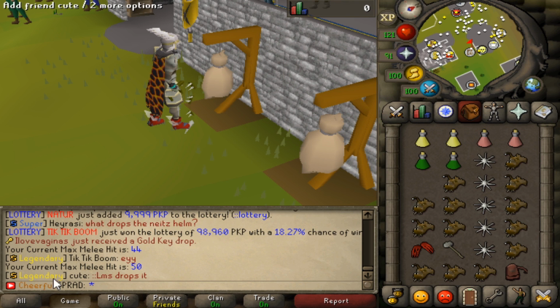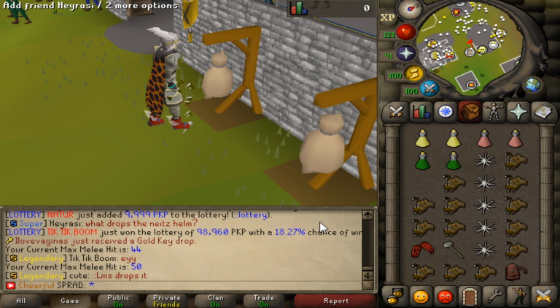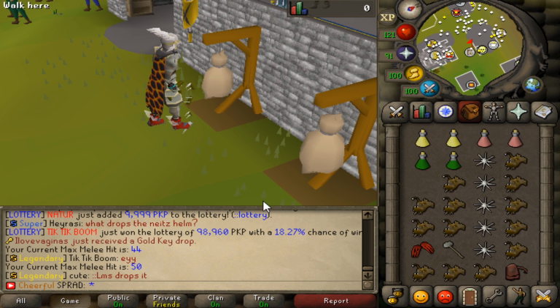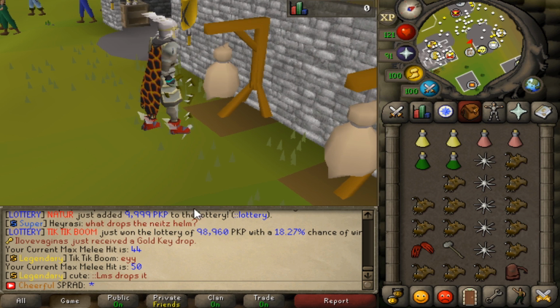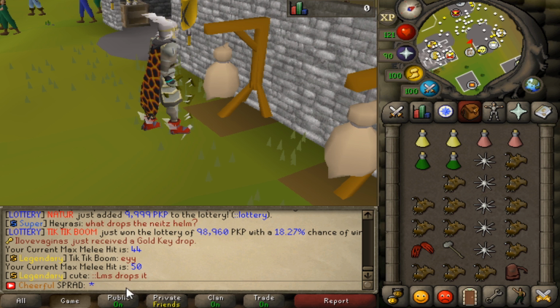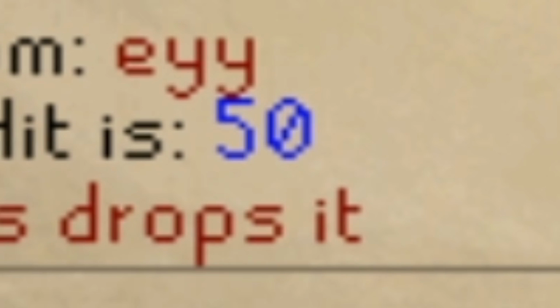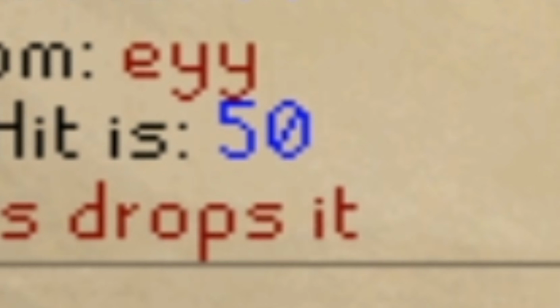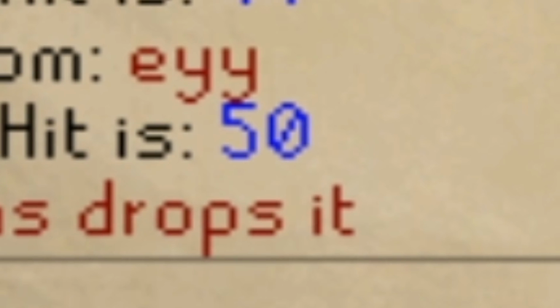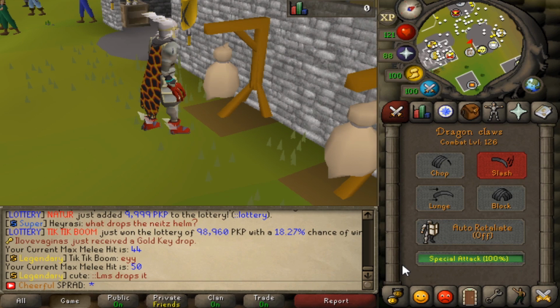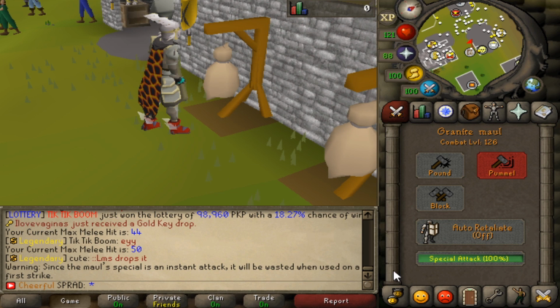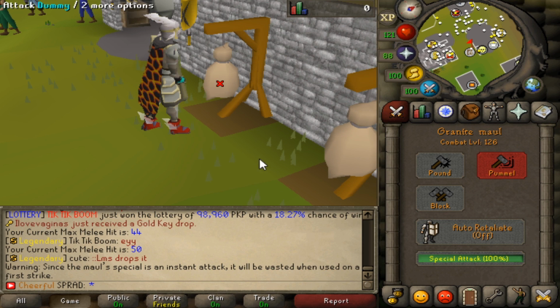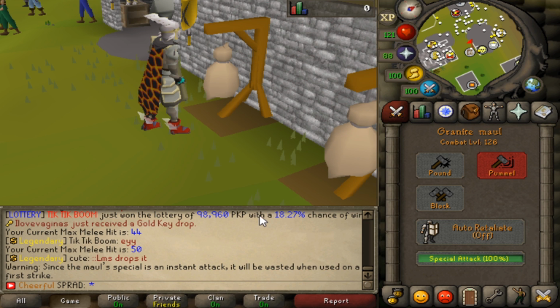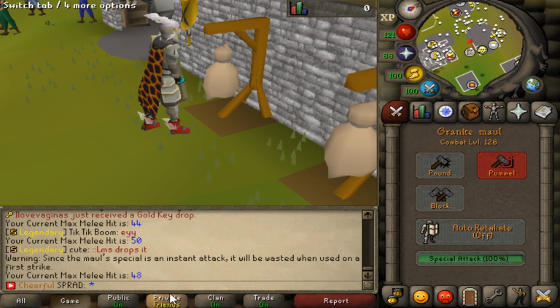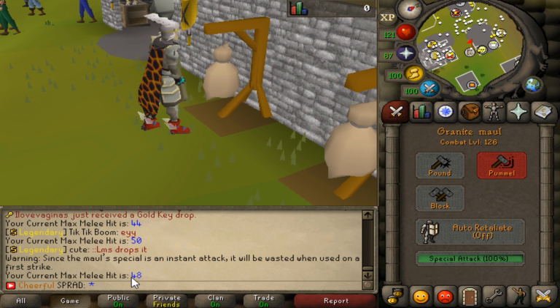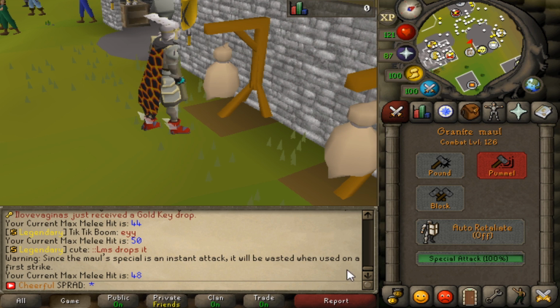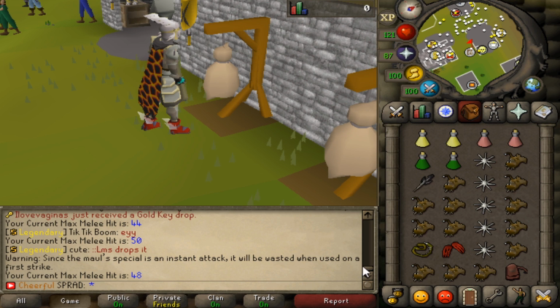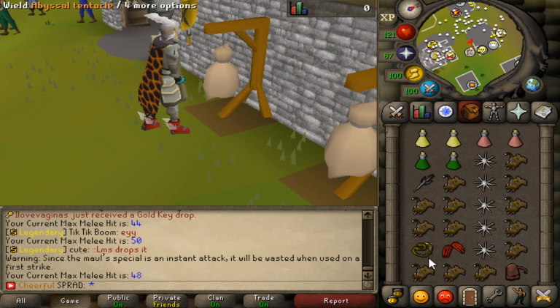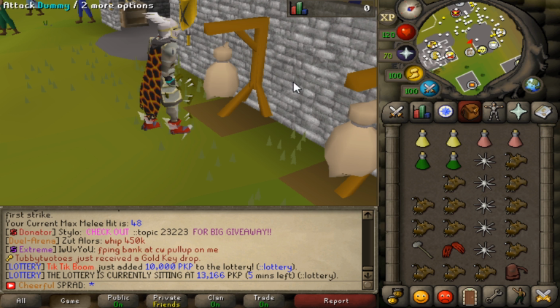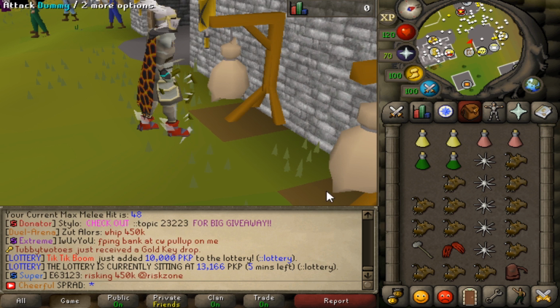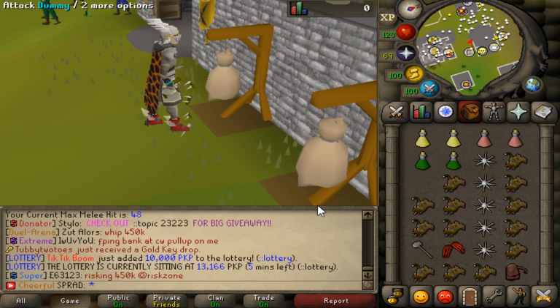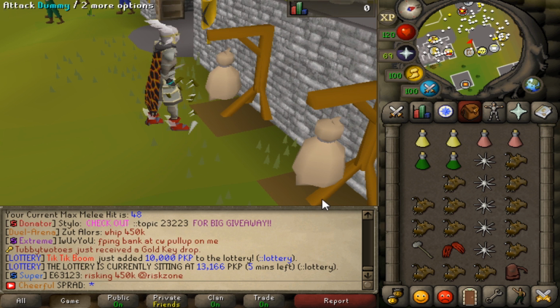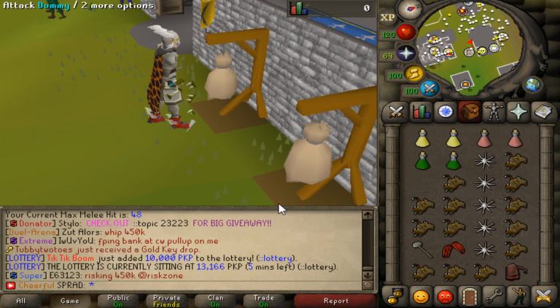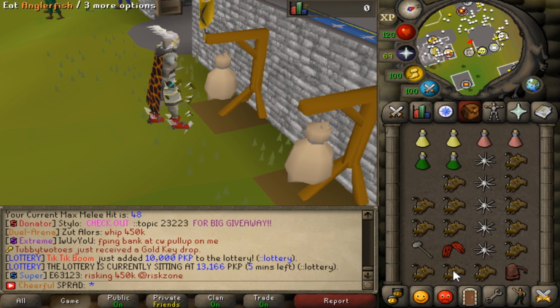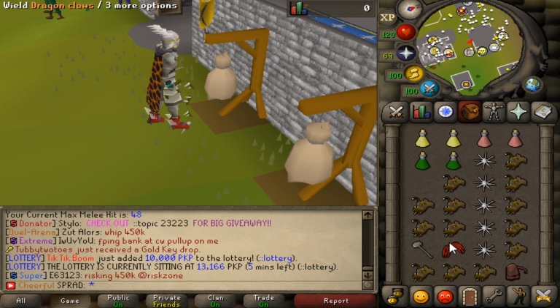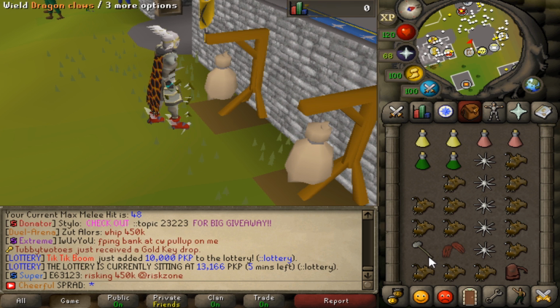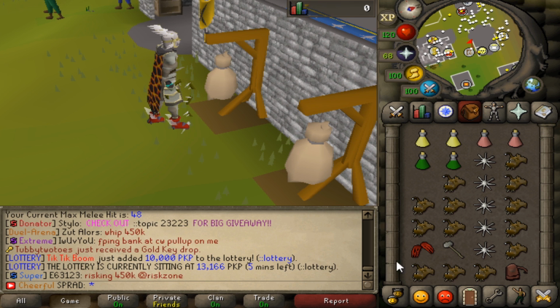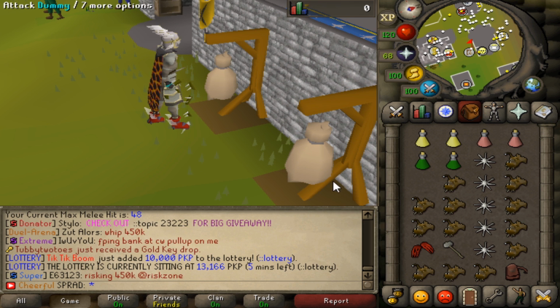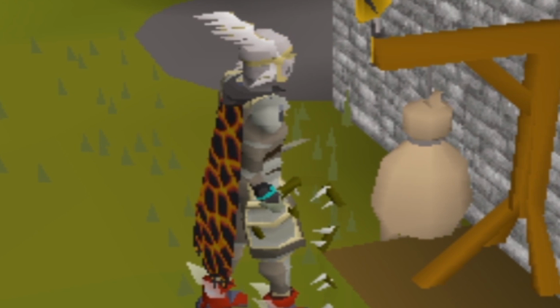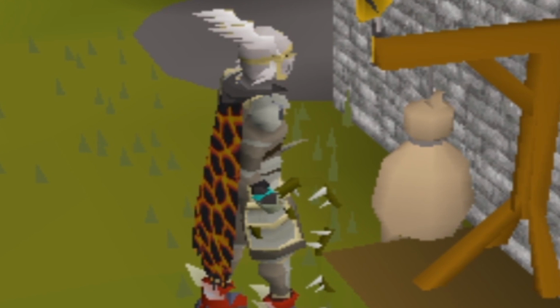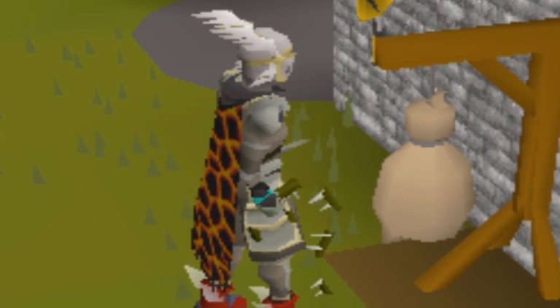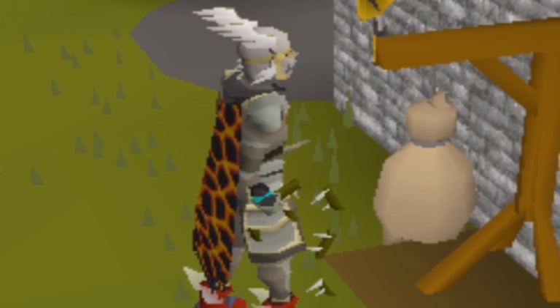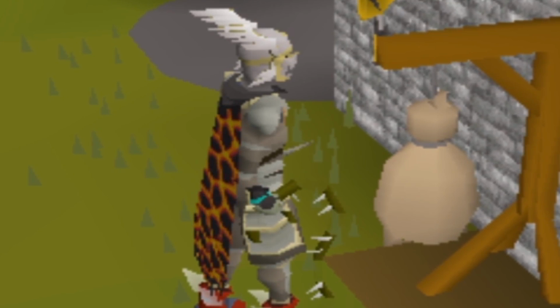My current max melee hit with a whip is a 50. And then if I go into the G-Maul, my max hit is a 48. So you can literally stack 136 HP with those two specs in this gear. Let's go see if we can go kill some people.